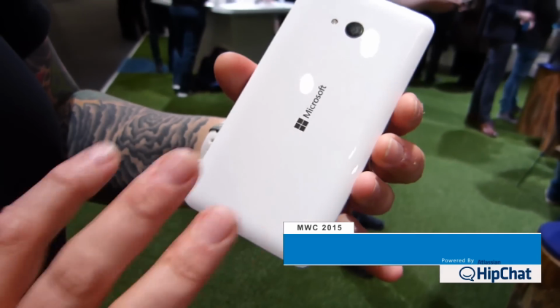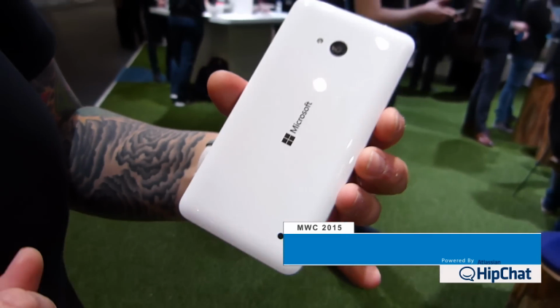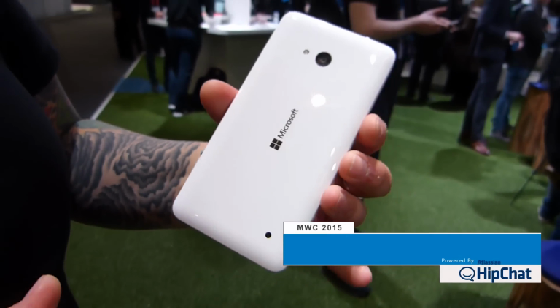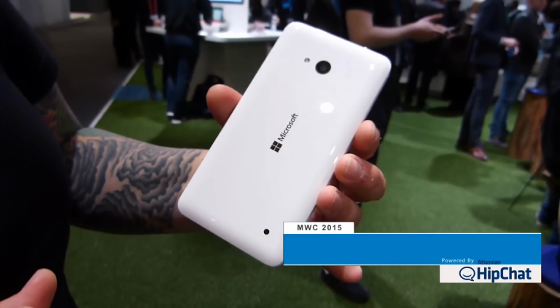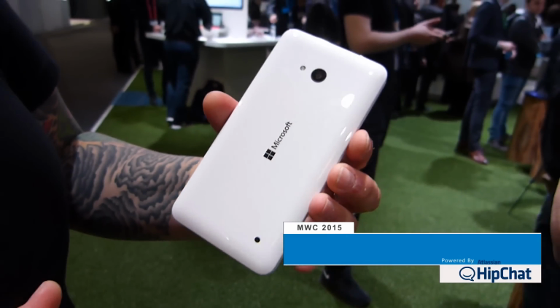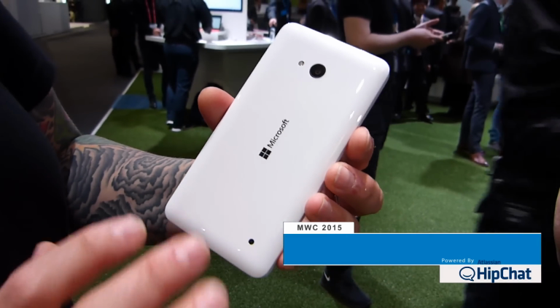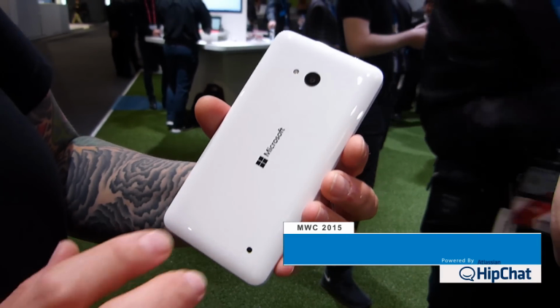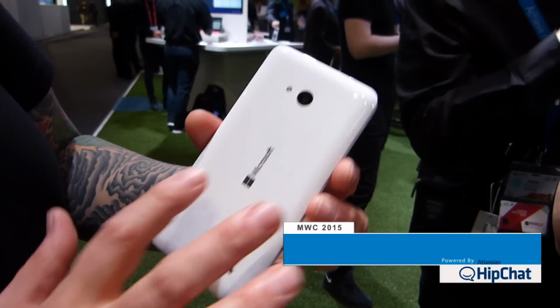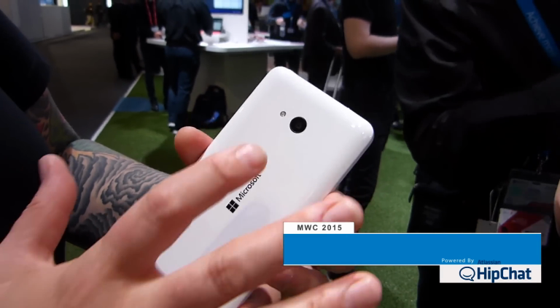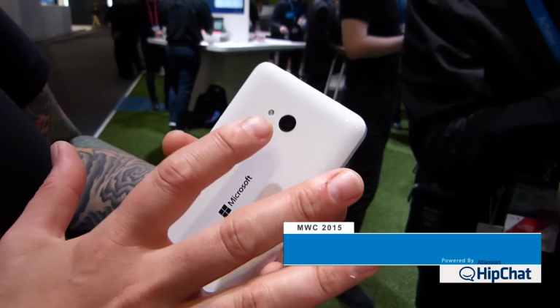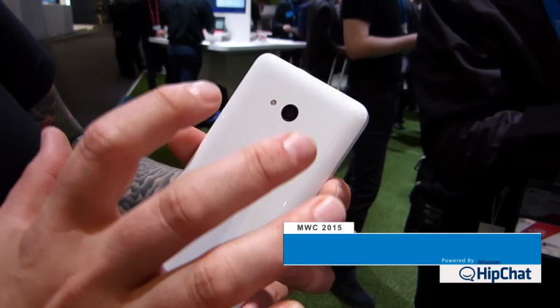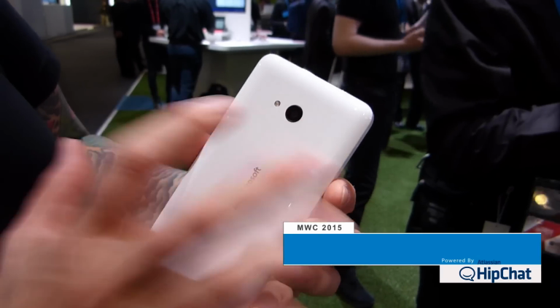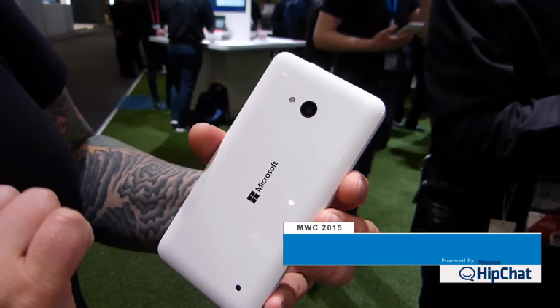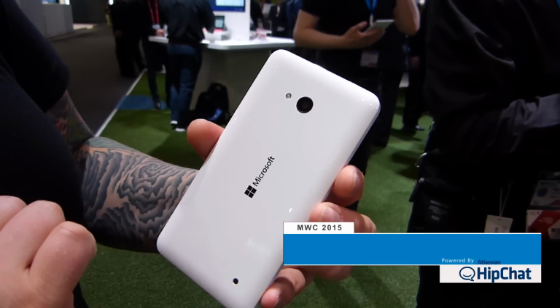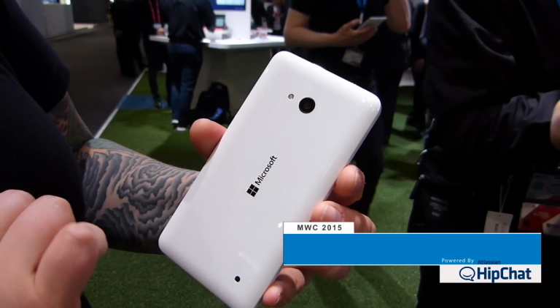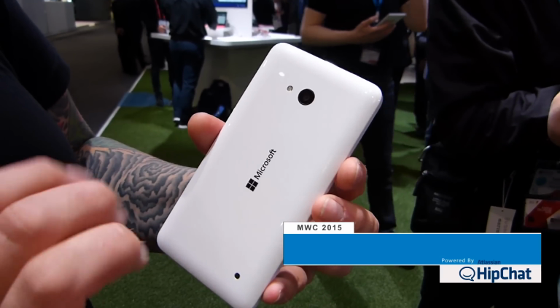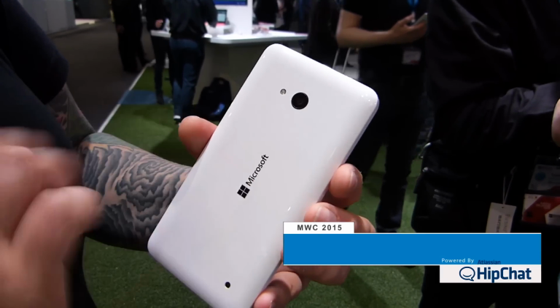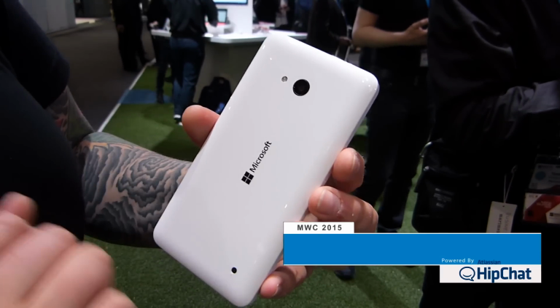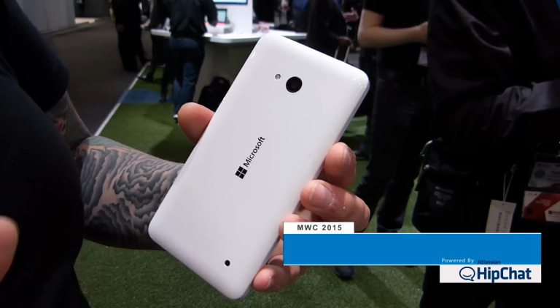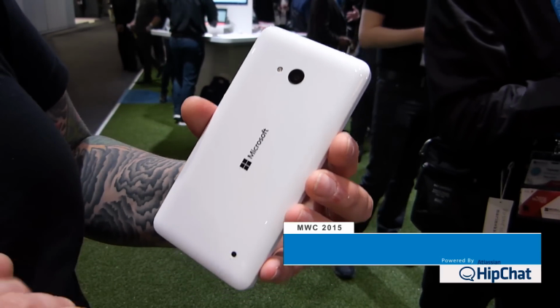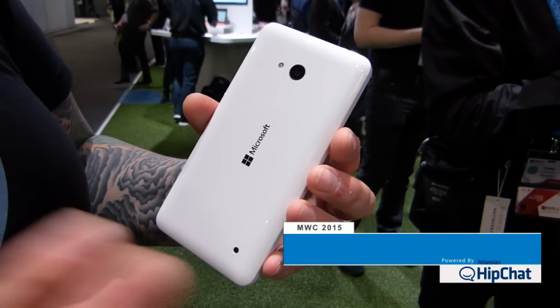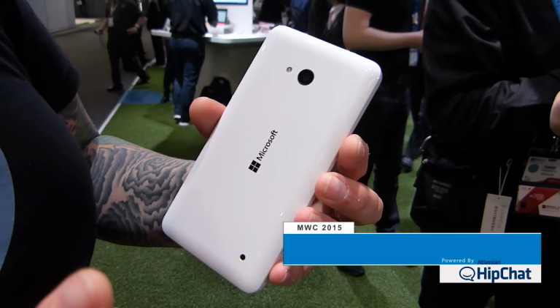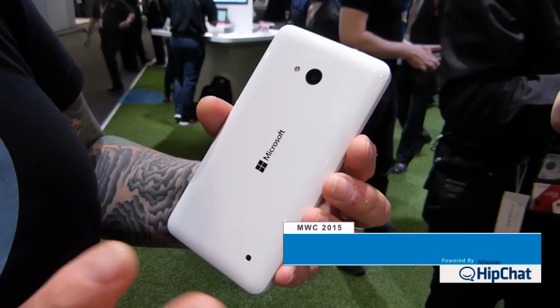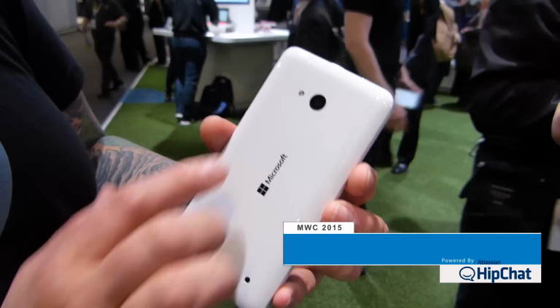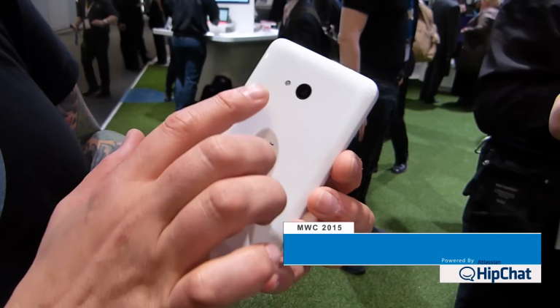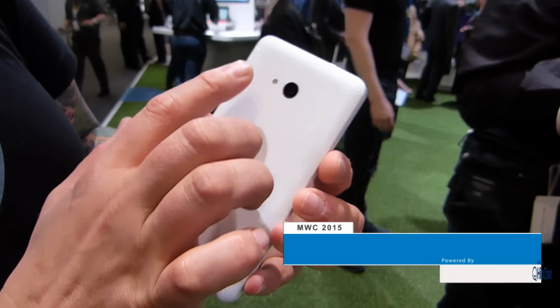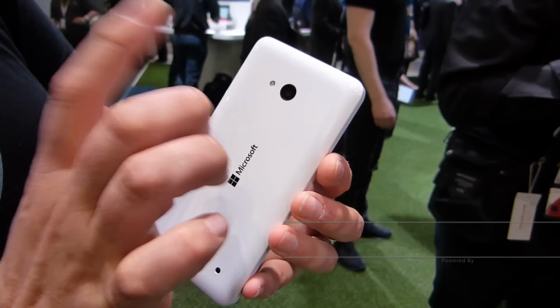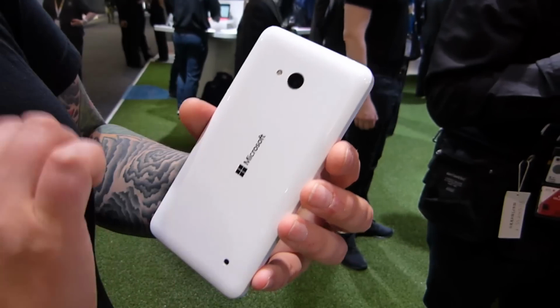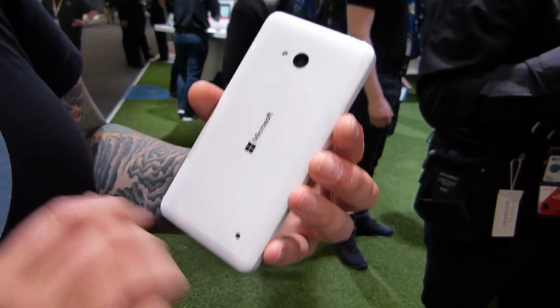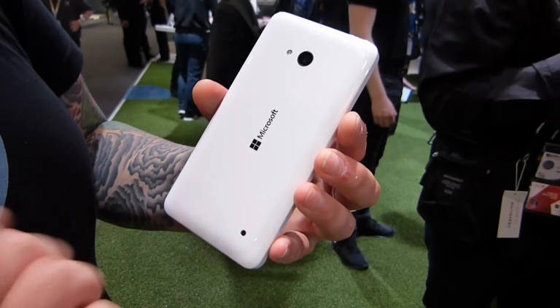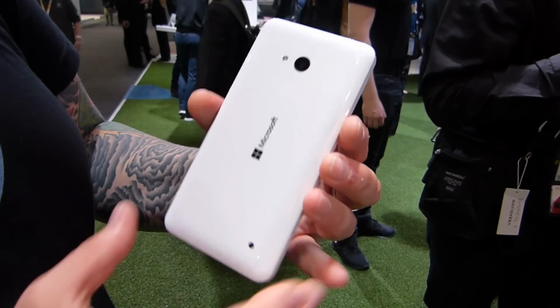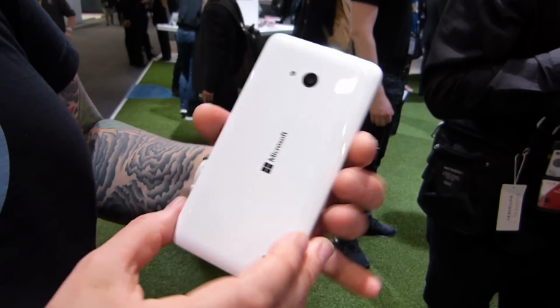This is a shiny version in white with the Microsoft logo on the back. It has an 8 megapixel autofocus camera — no OIS or Zeiss branding here. There's a flash and speaker on the back as well.